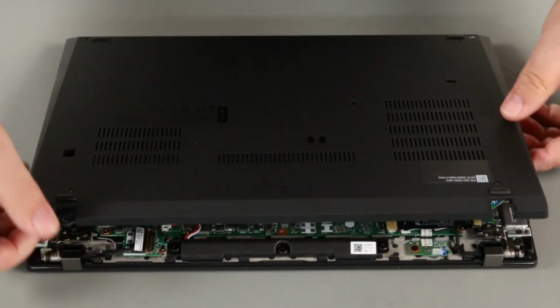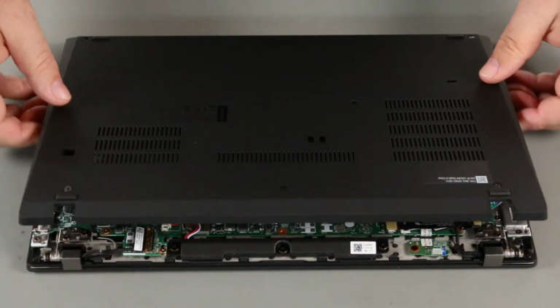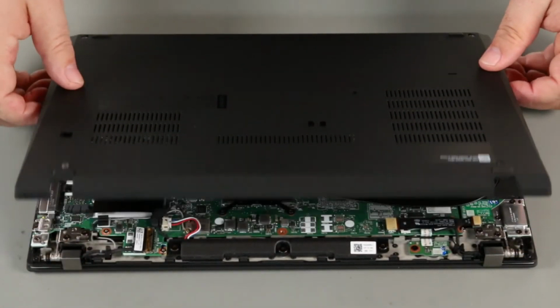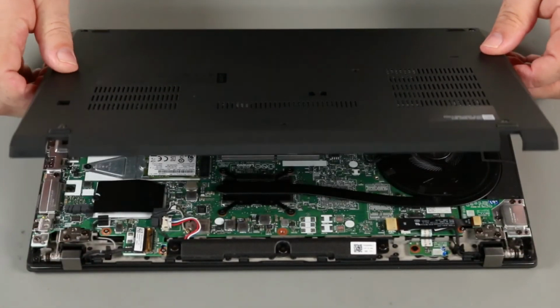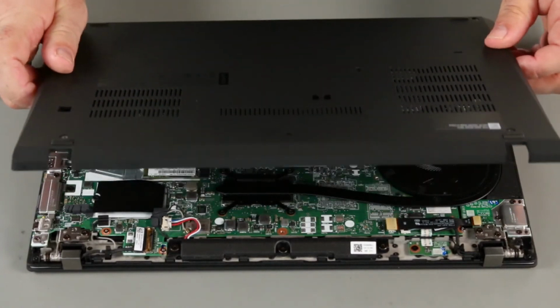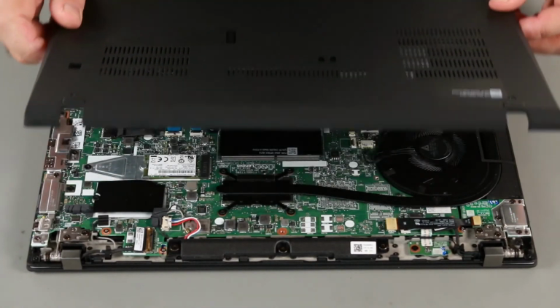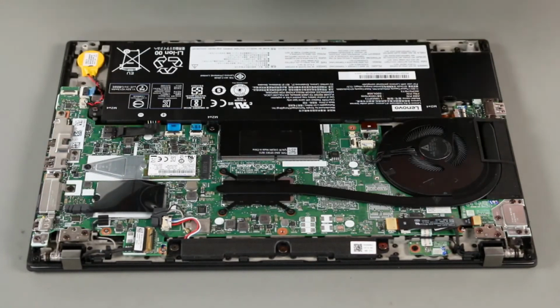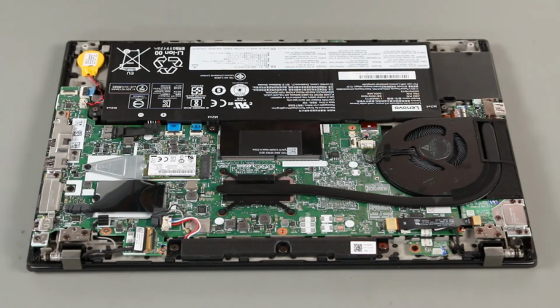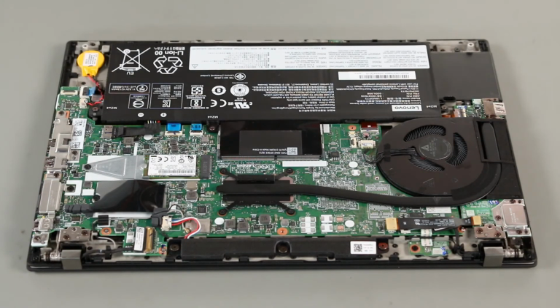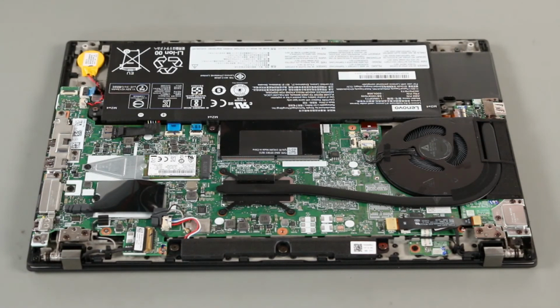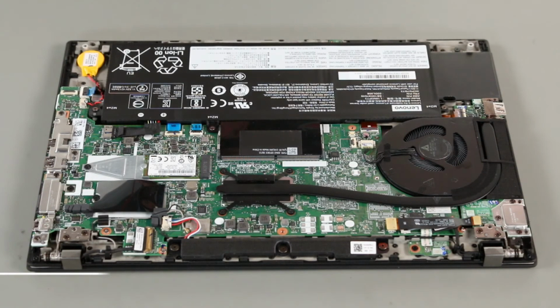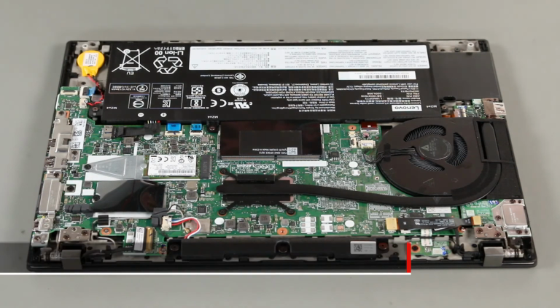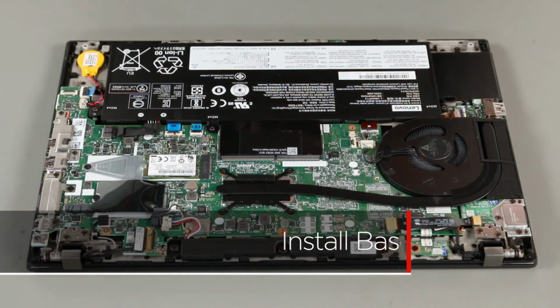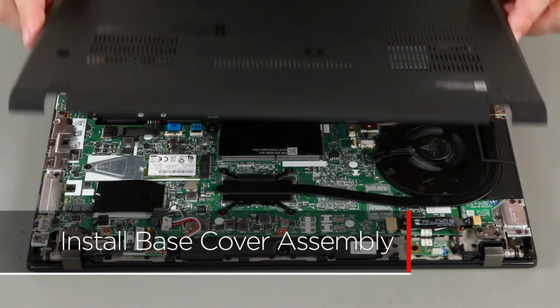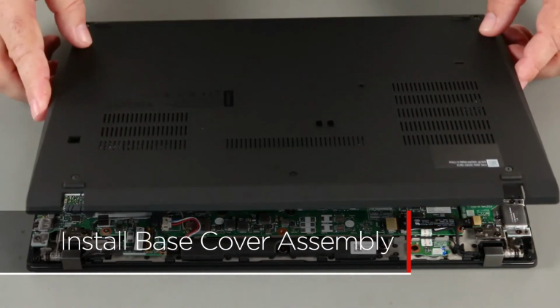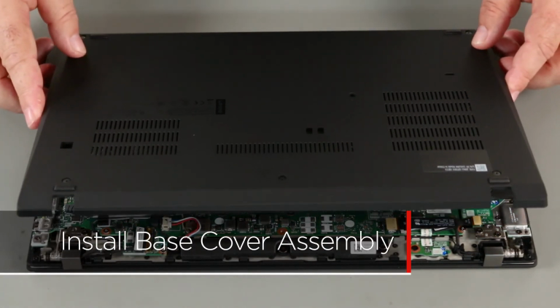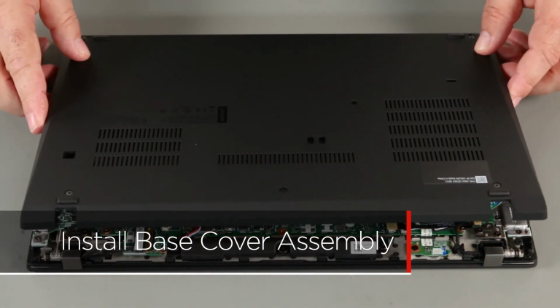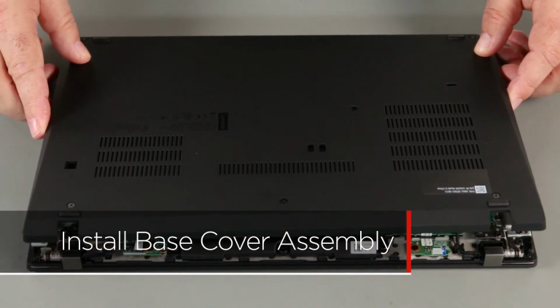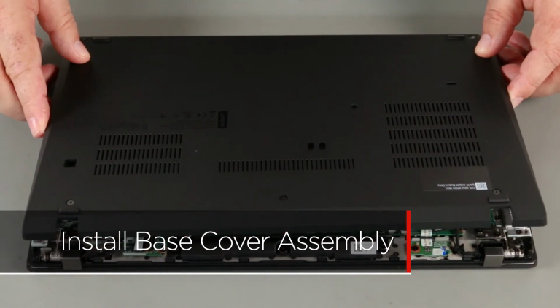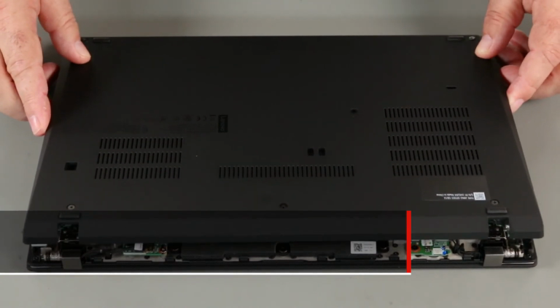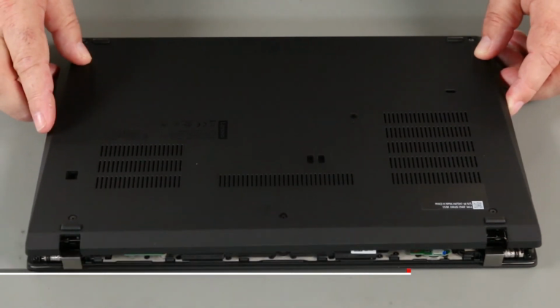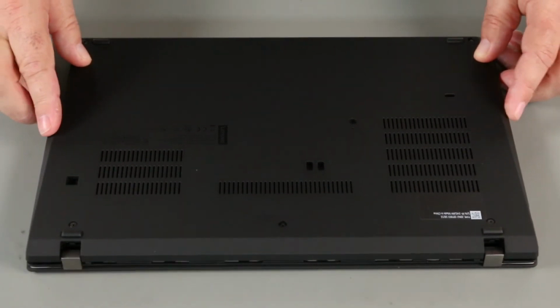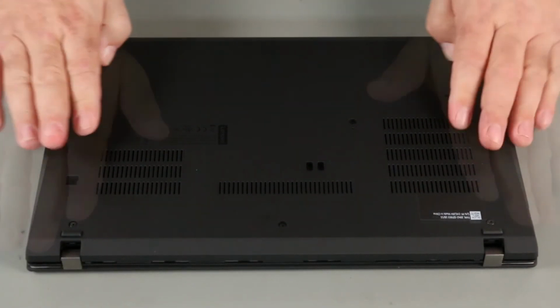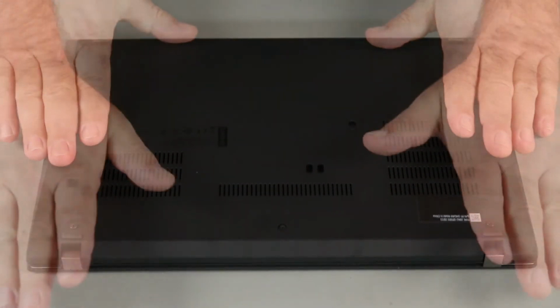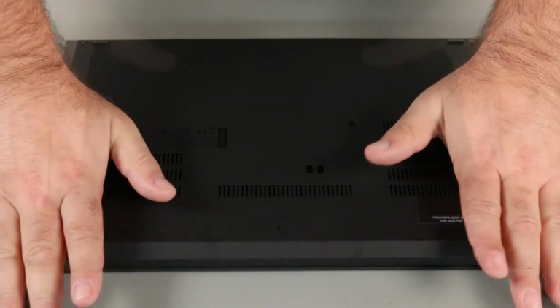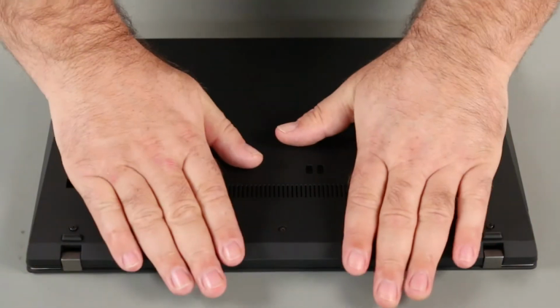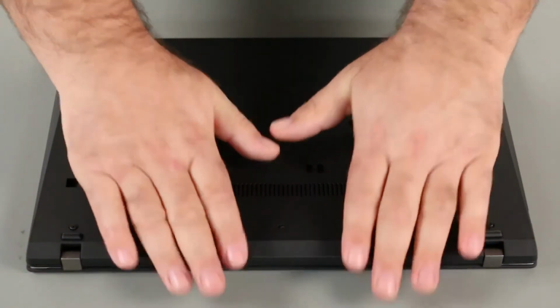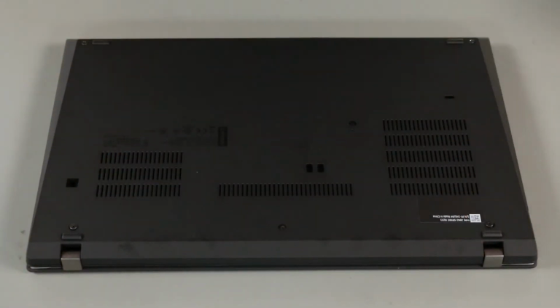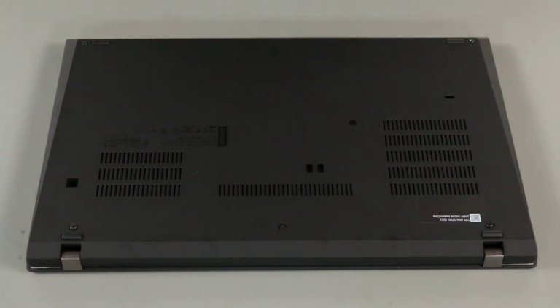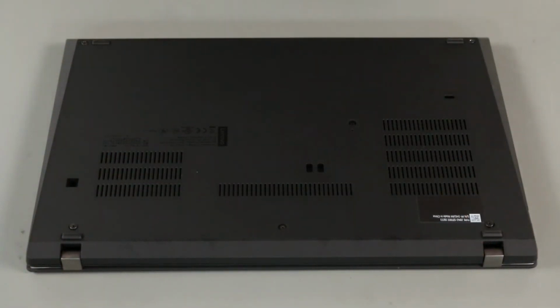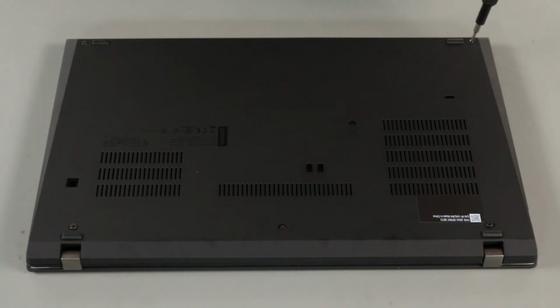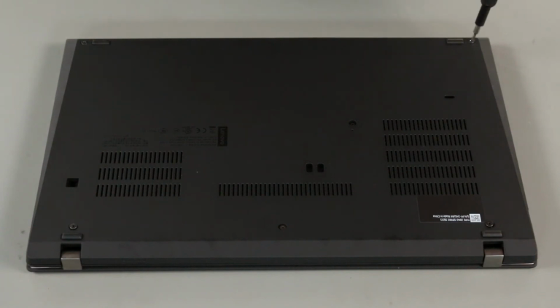Remove the base cover assembly from the system. To reinstall, align the base cover assembly with the system. Press down along the edges to lock the clips, then tighten the six captive screws.